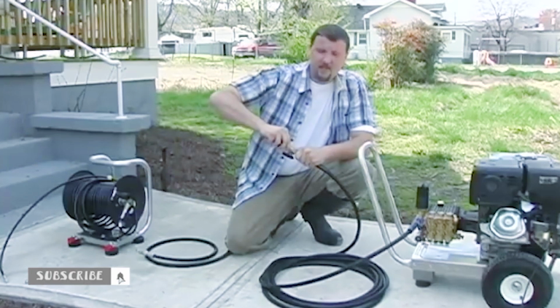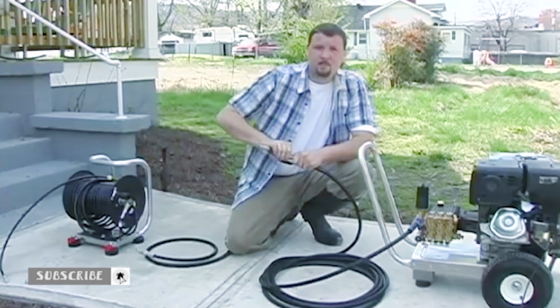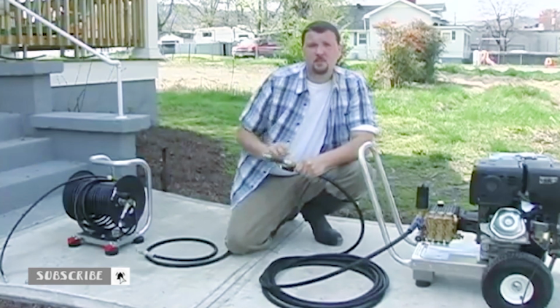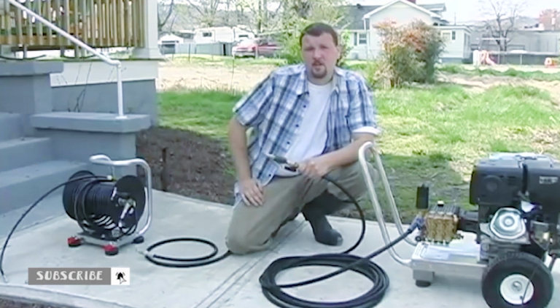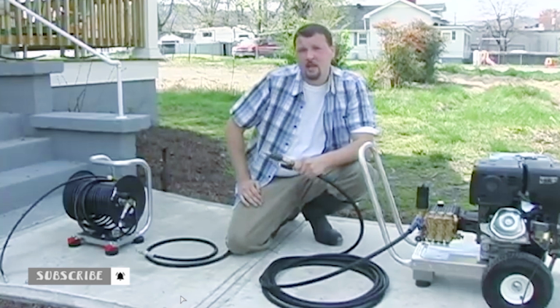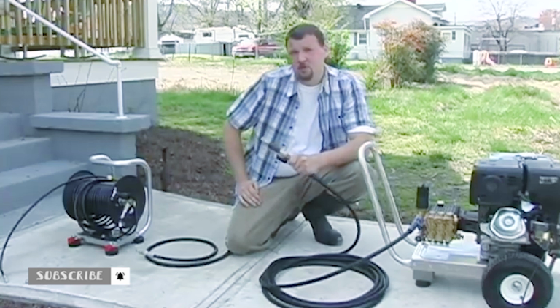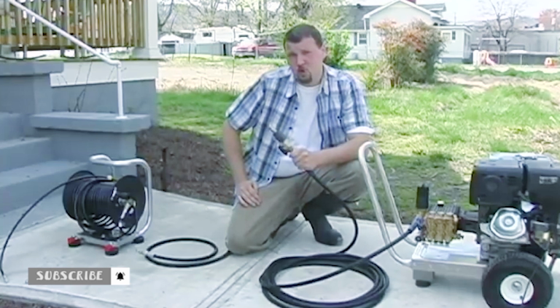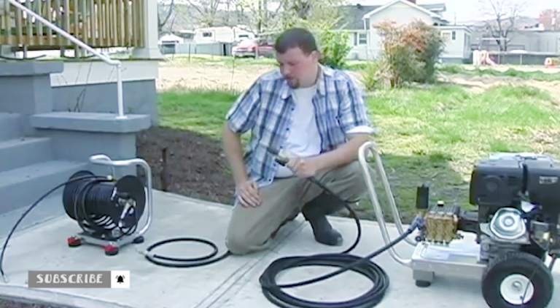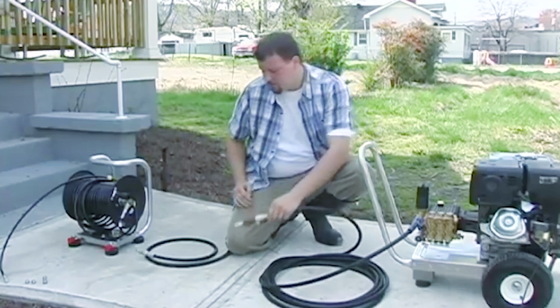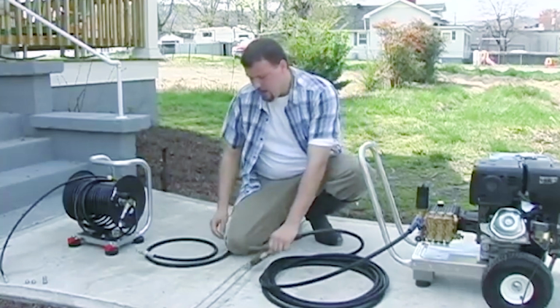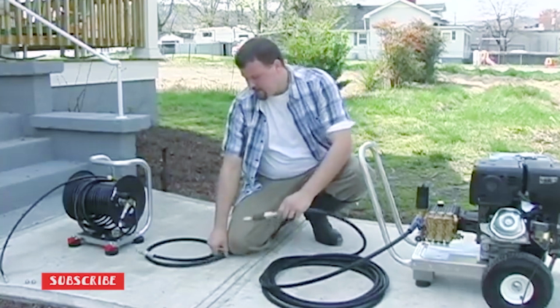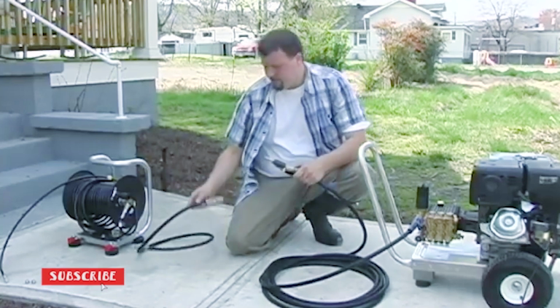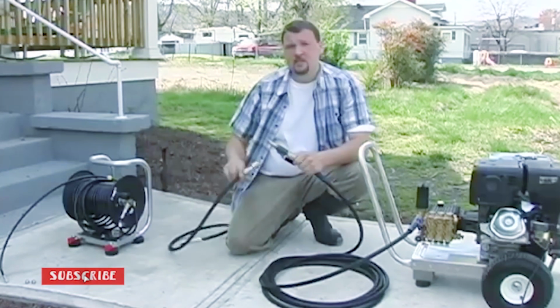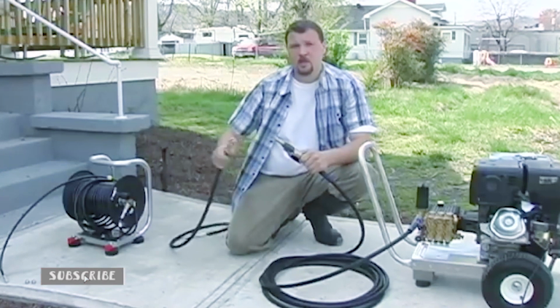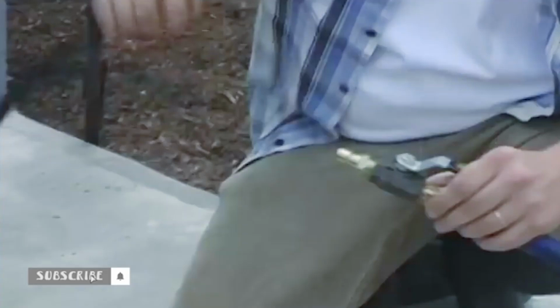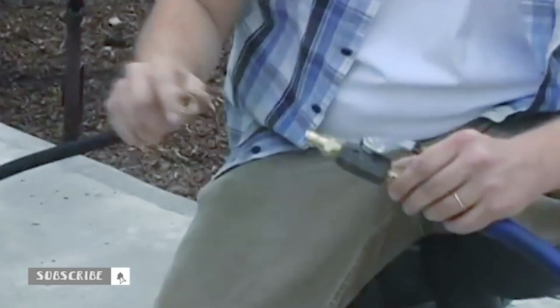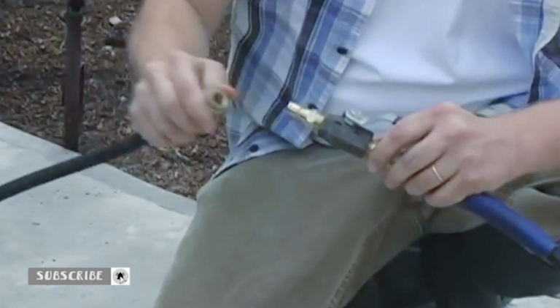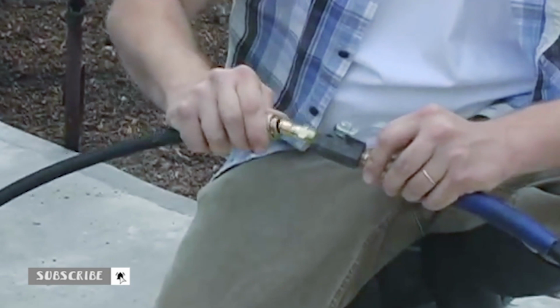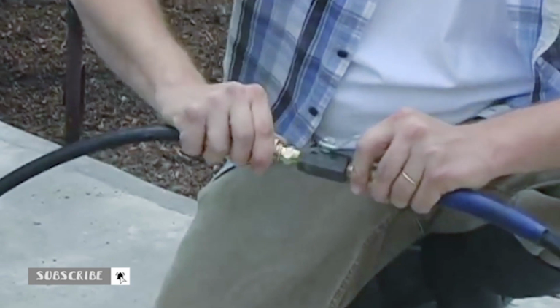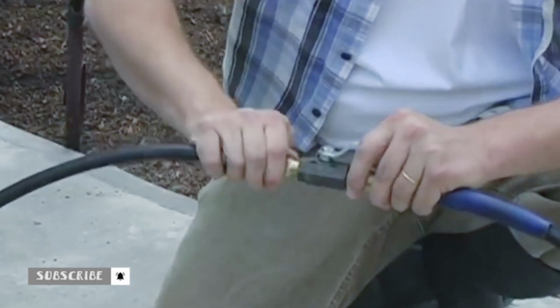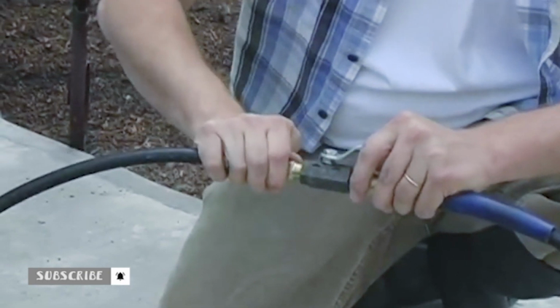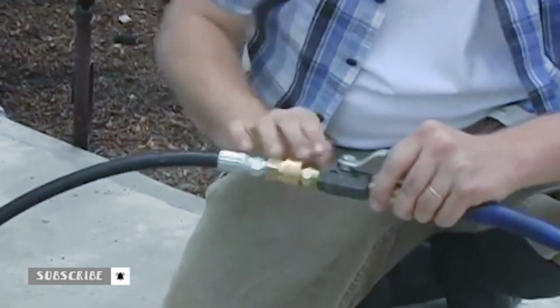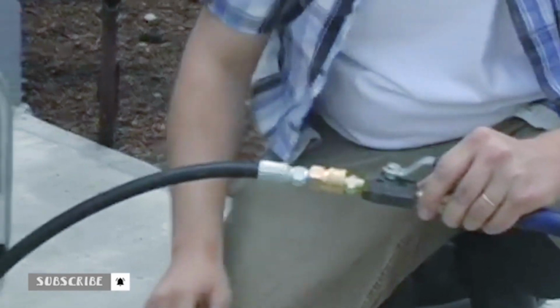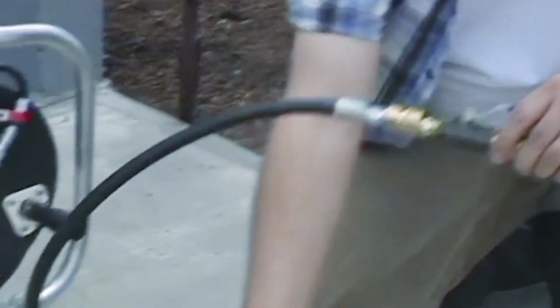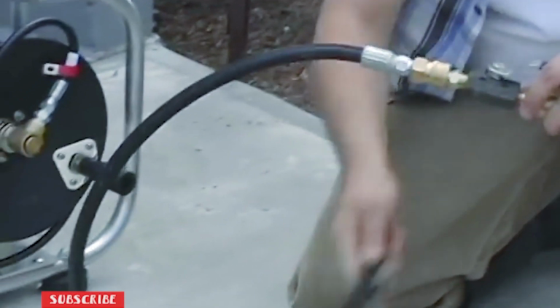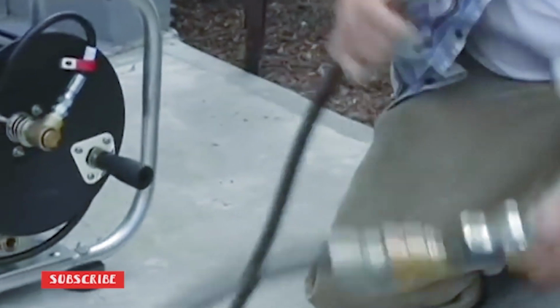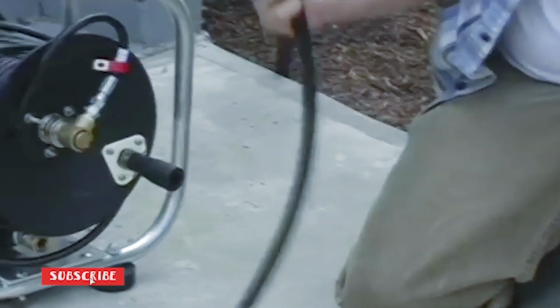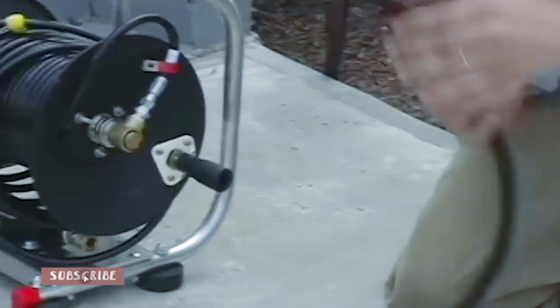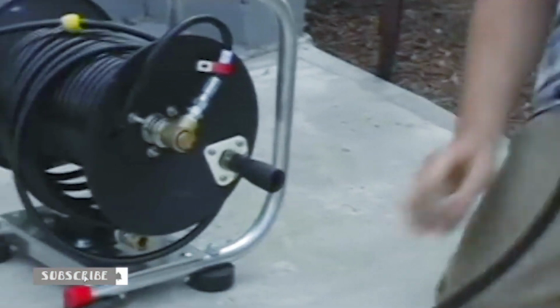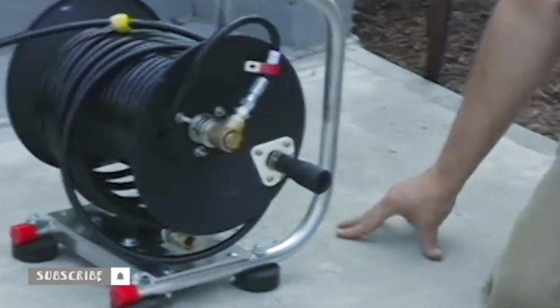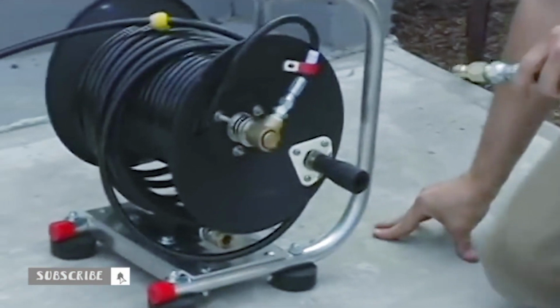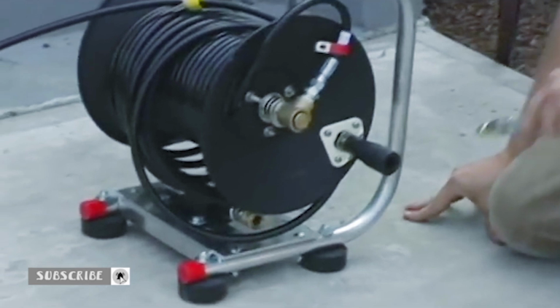This takes the place of the trigger gun and allows you to control water flow. The next step is to attach the jumper hose to the other side of the ball valve and then attach the other side of the jumper hose to the base of the reel.